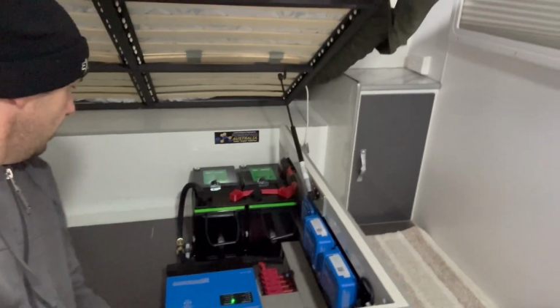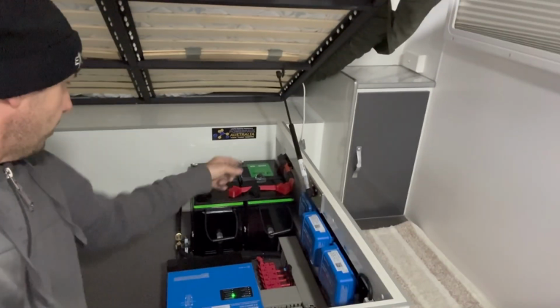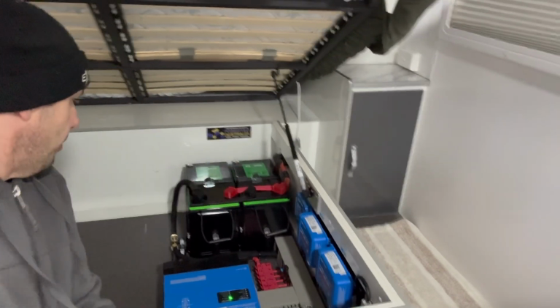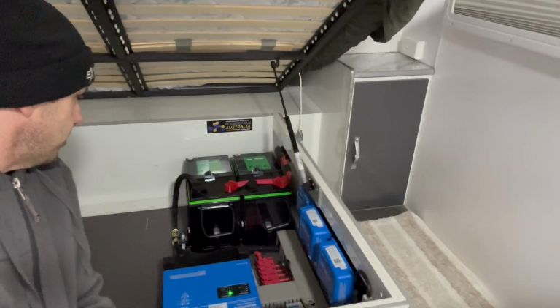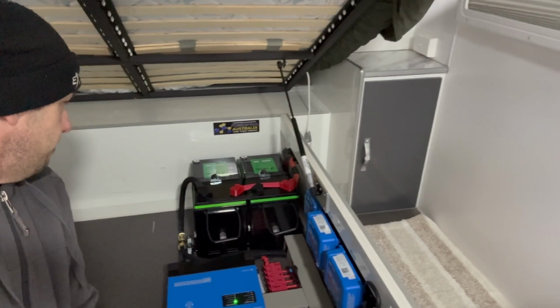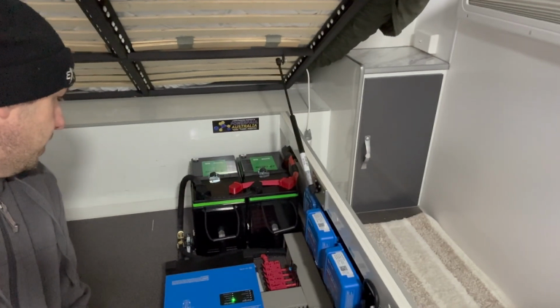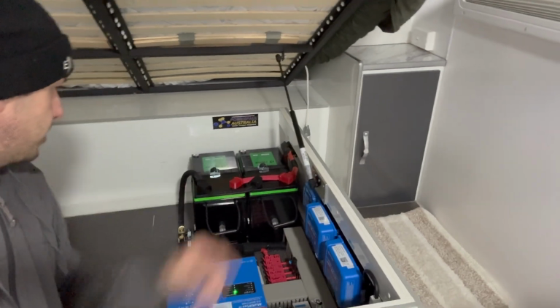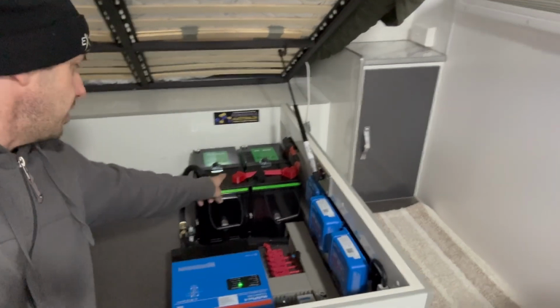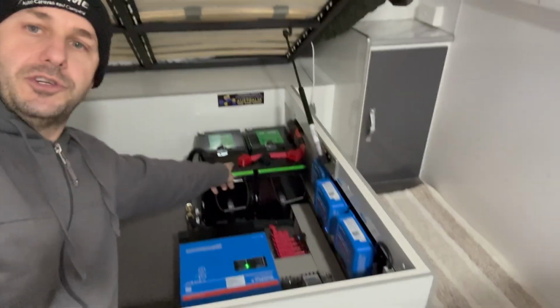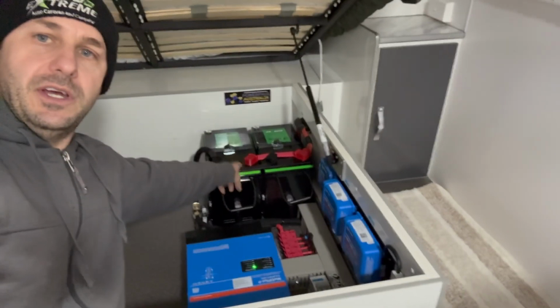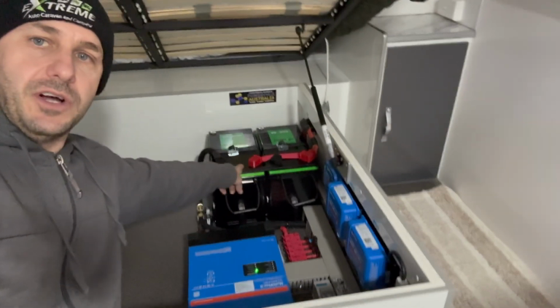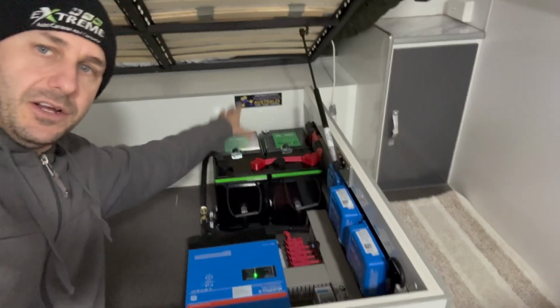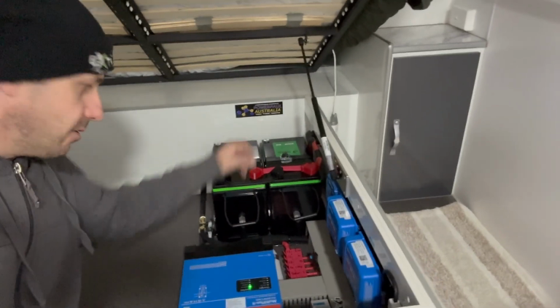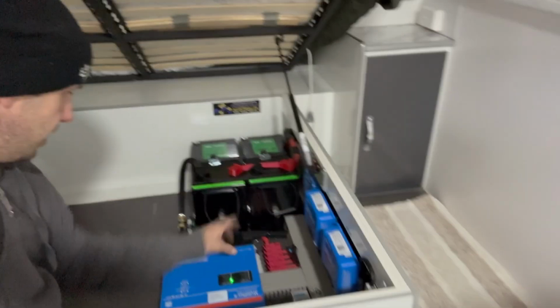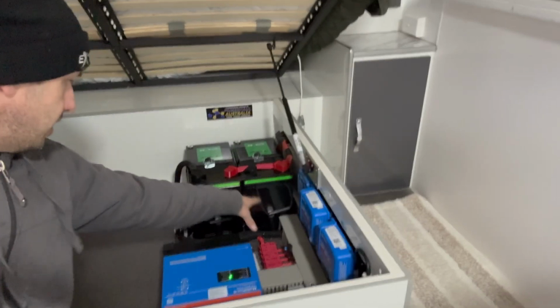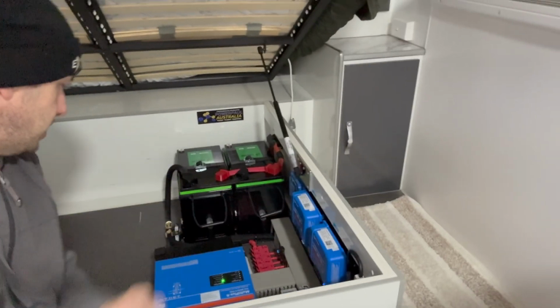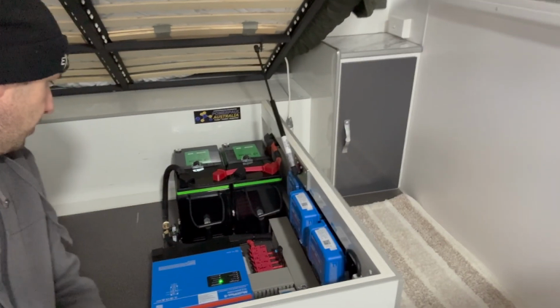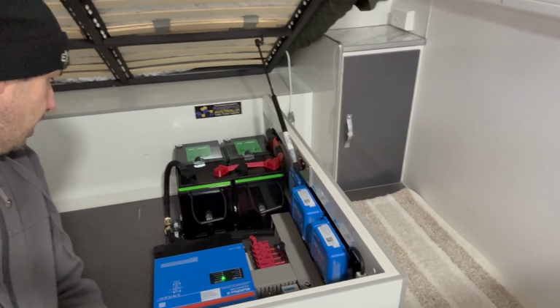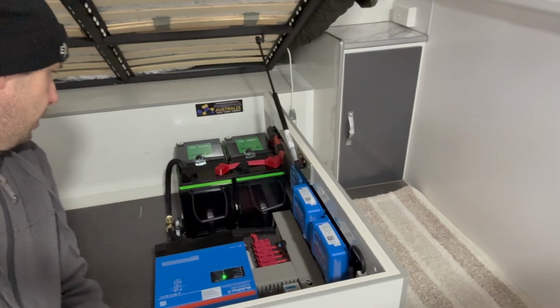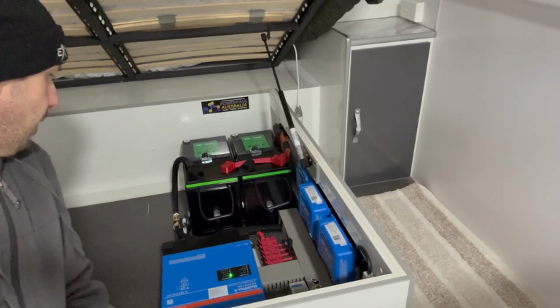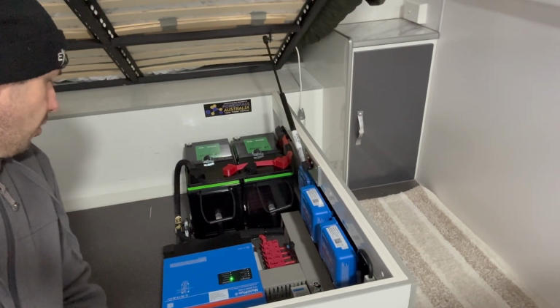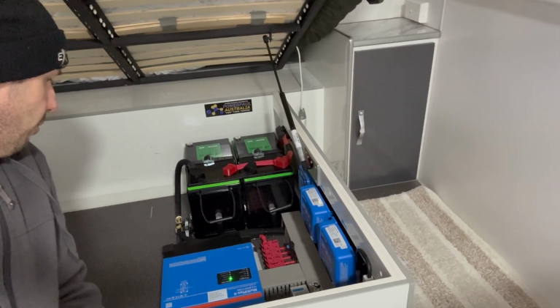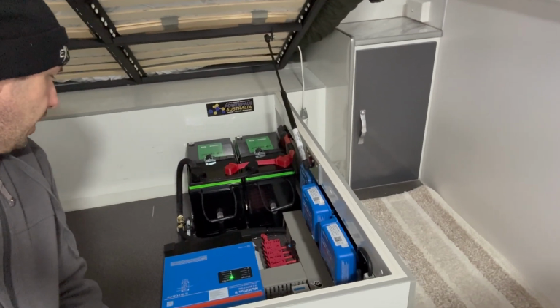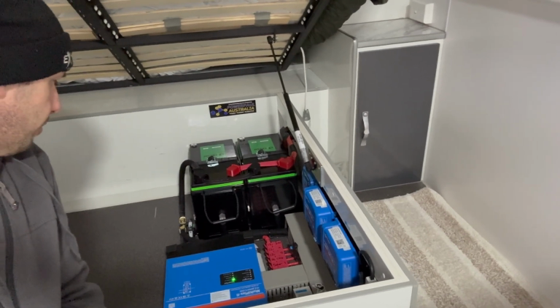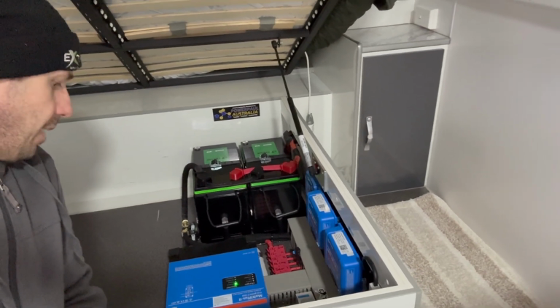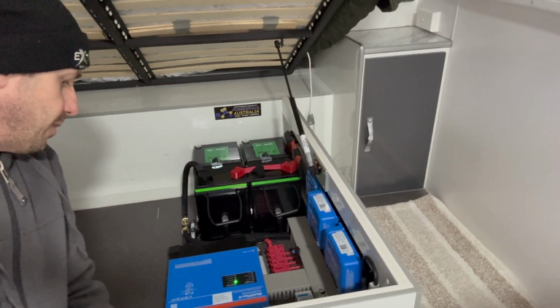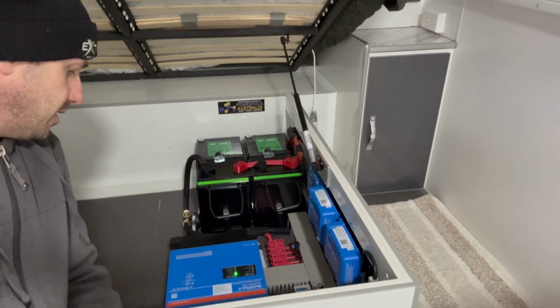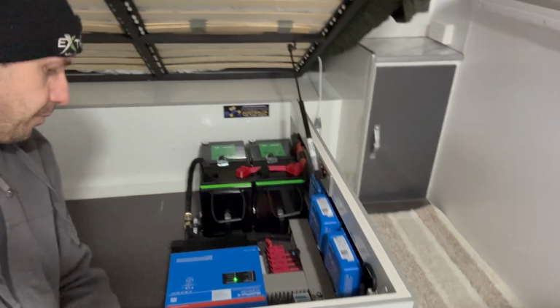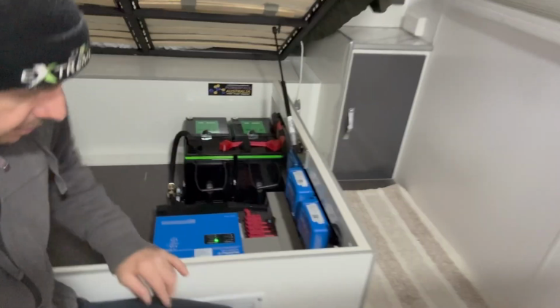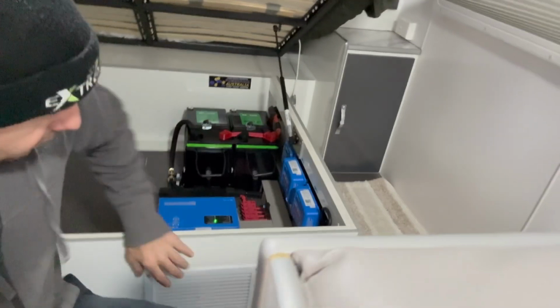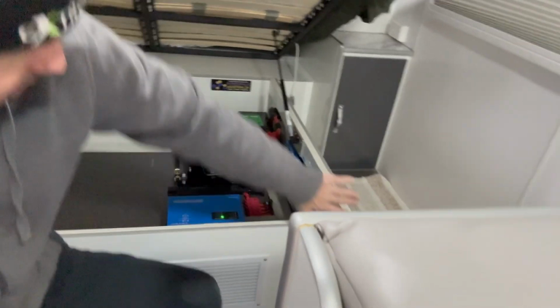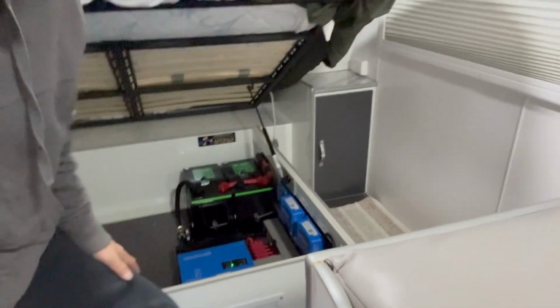A couple of powerful batteries there. Vented. So these enclosures here house the batteries, and there's the venting there which makes it all compliant and not part of the habitable space. All venting around this, guys.